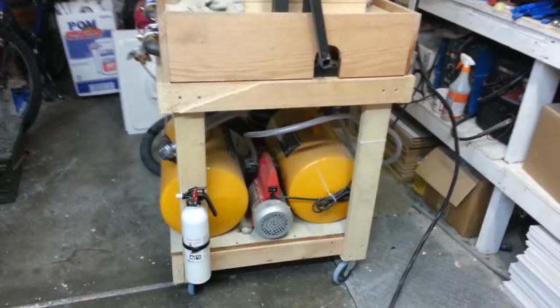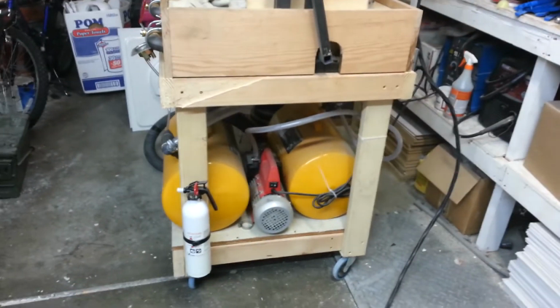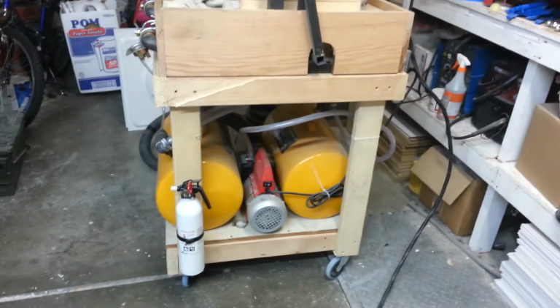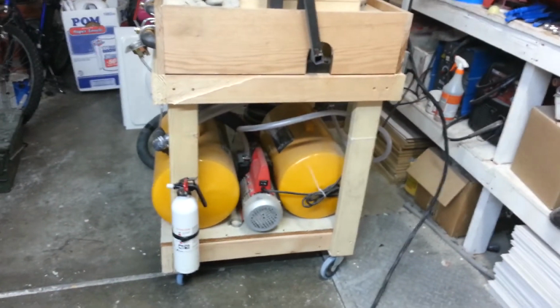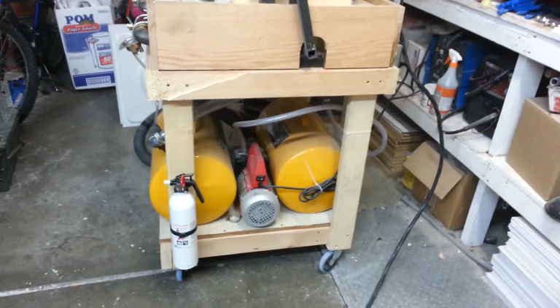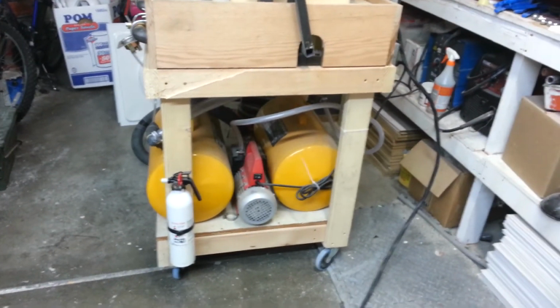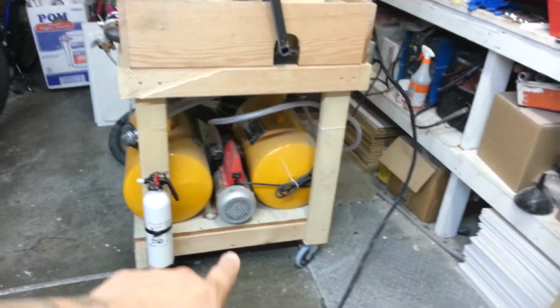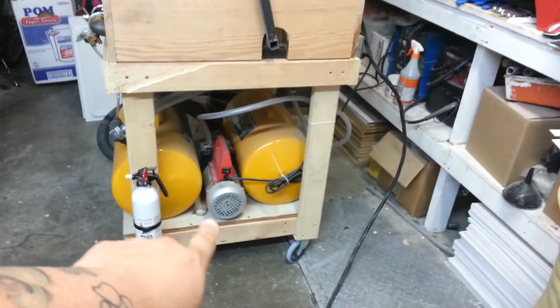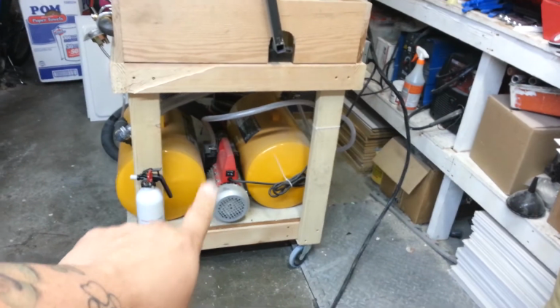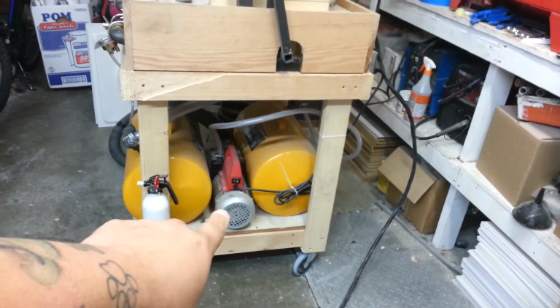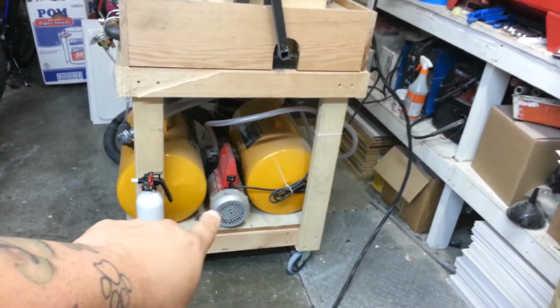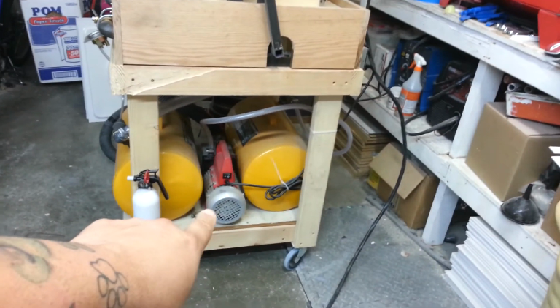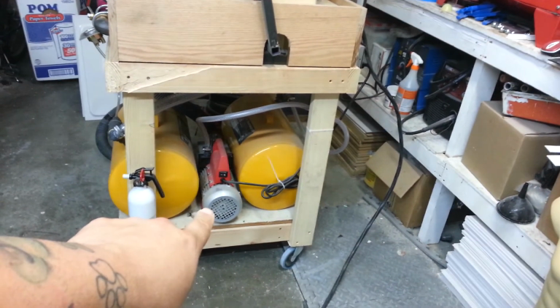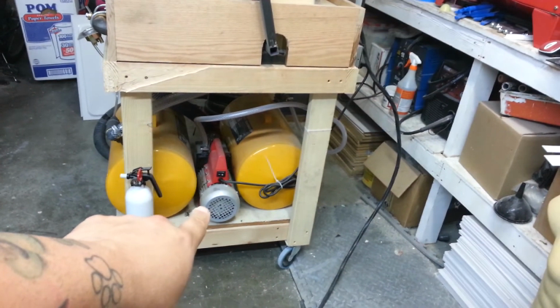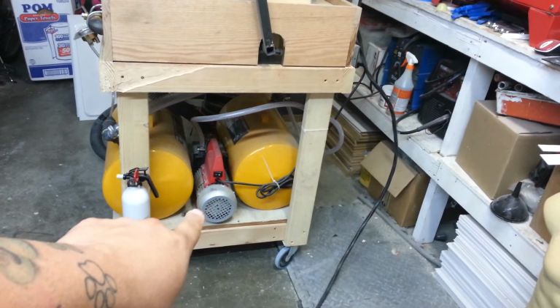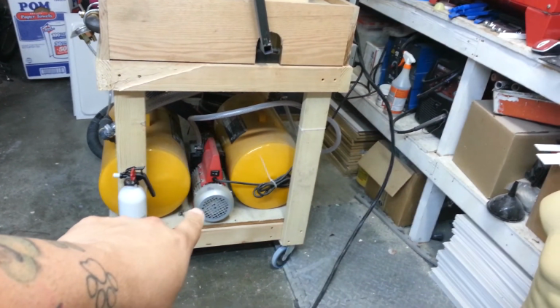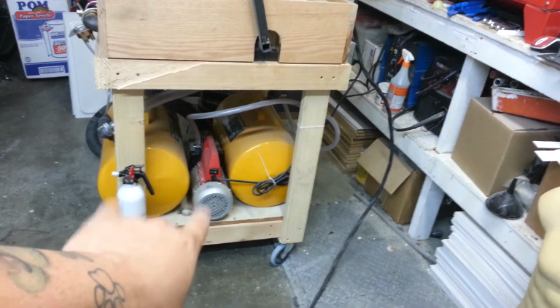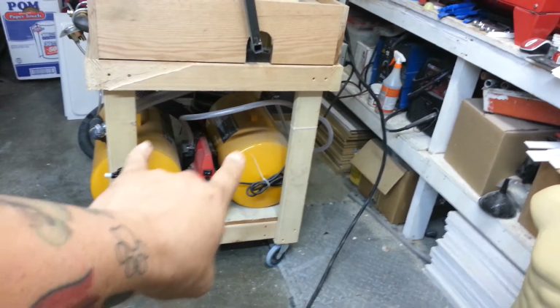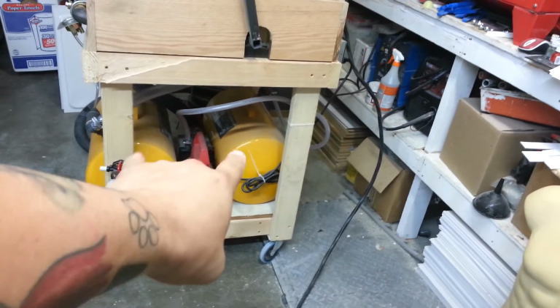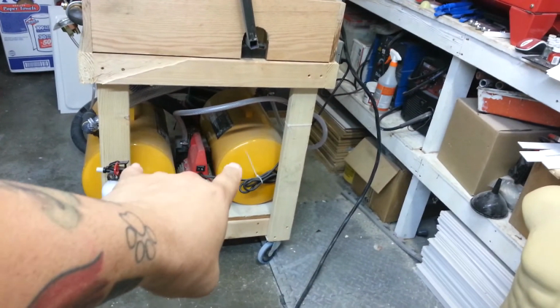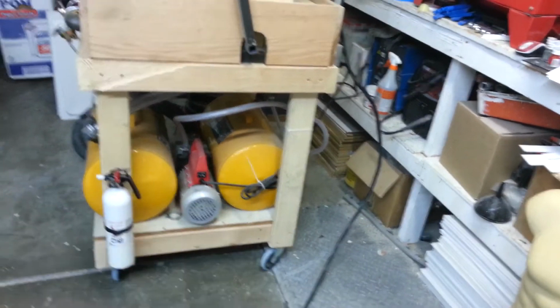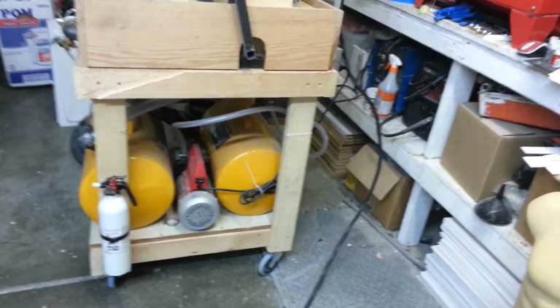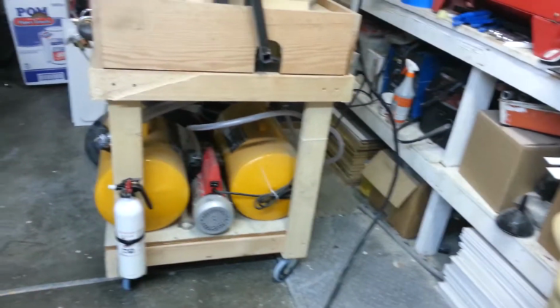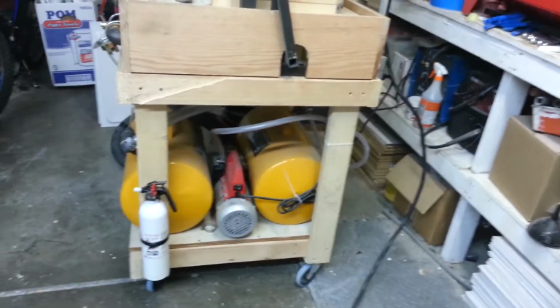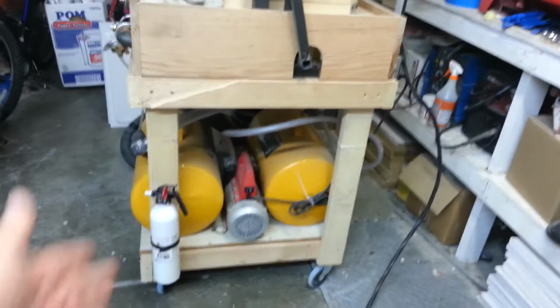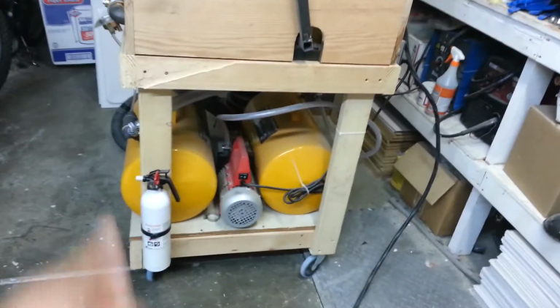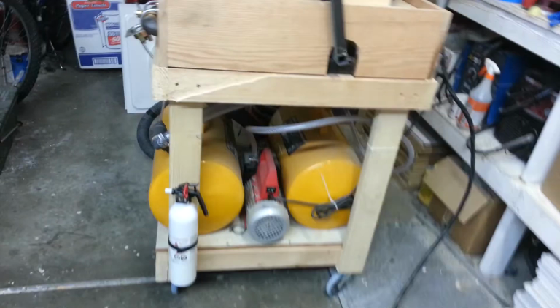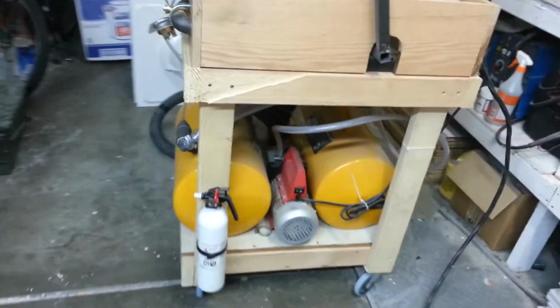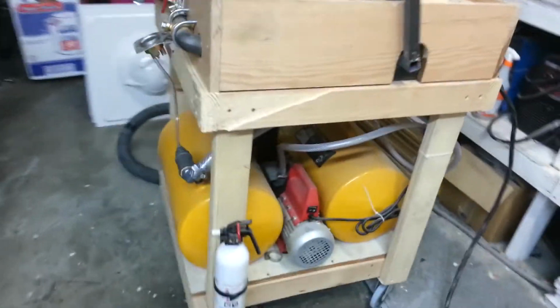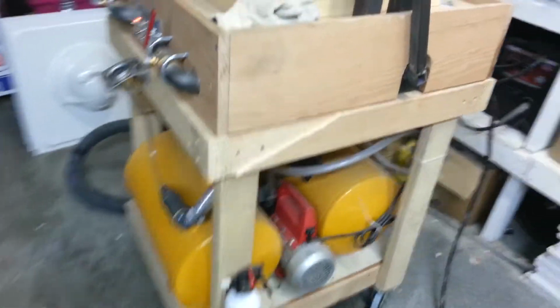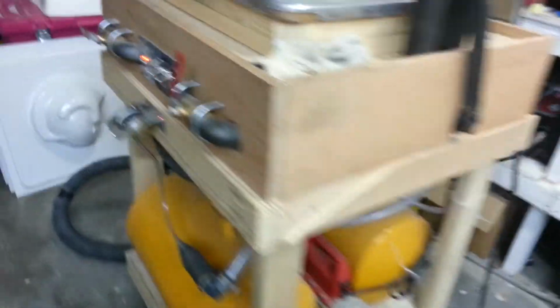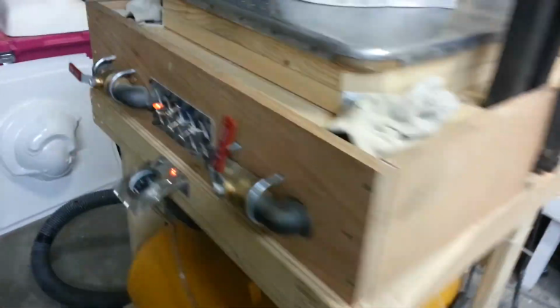Here's the brain of the operation. I've got an 8 cubic feet per minute vacuum pump, two 11 pound storage tanks, and of course my fire extinguisher — I can't go without one of those.